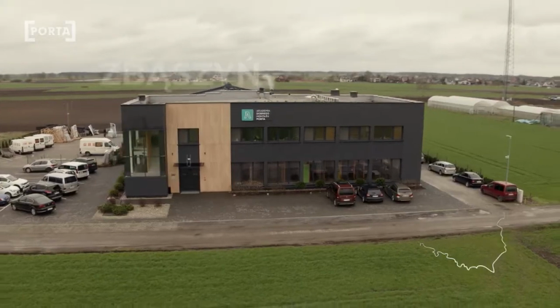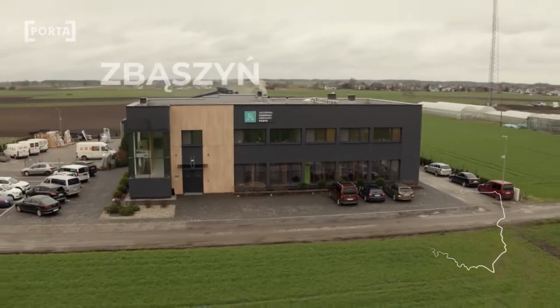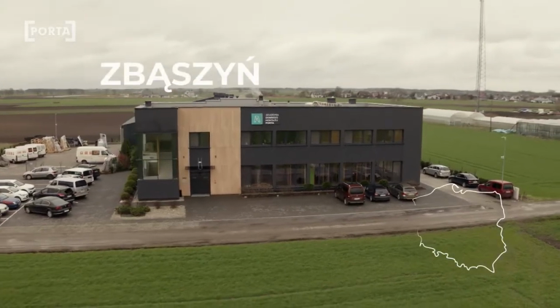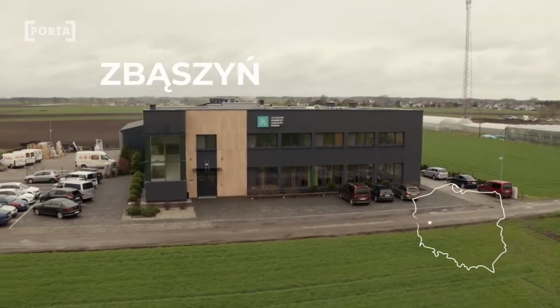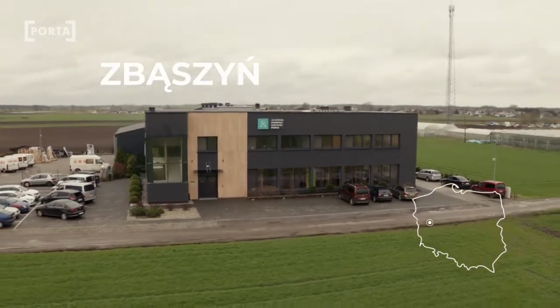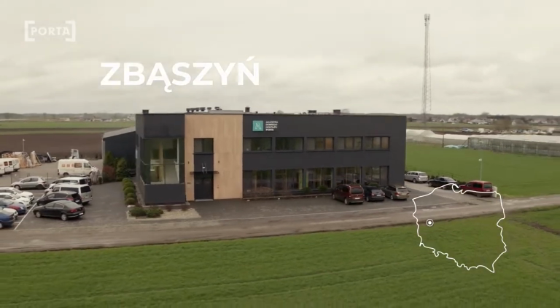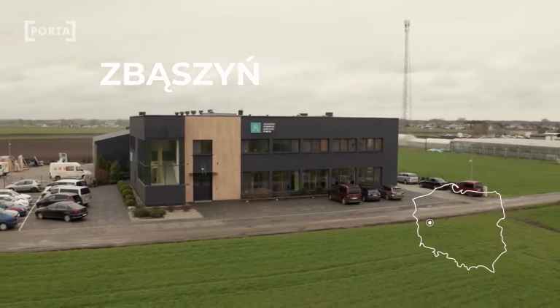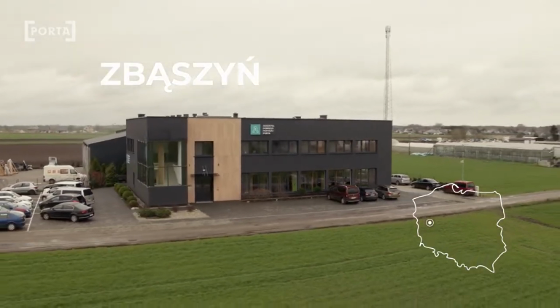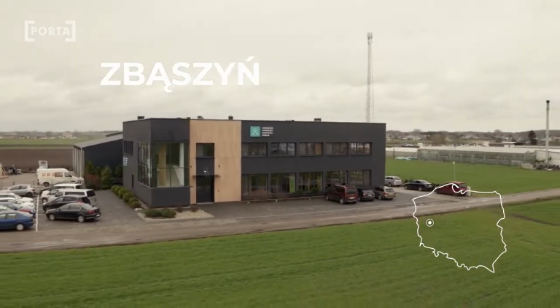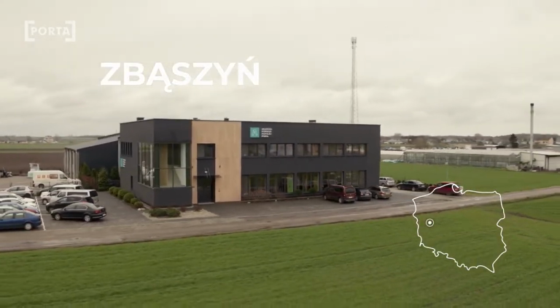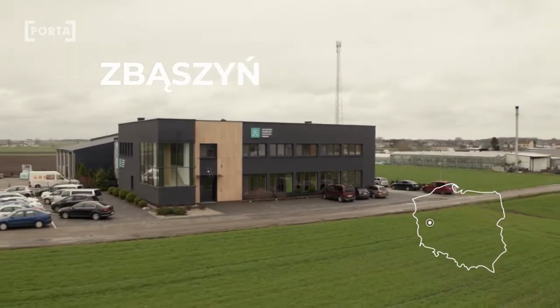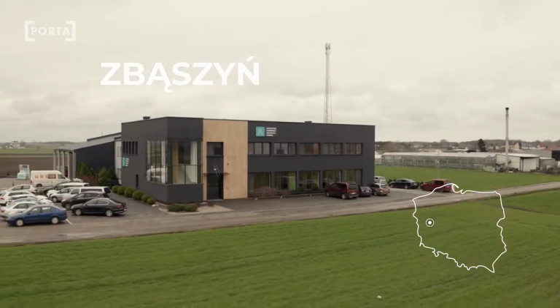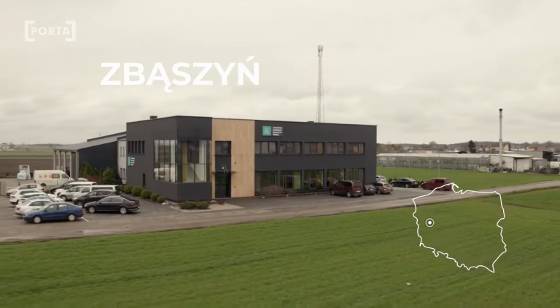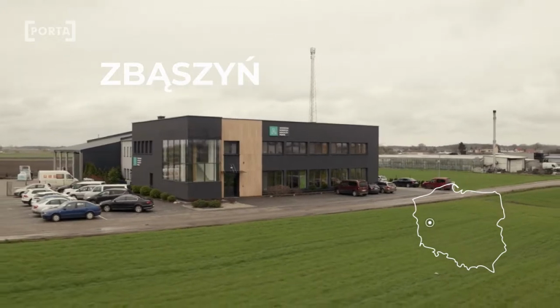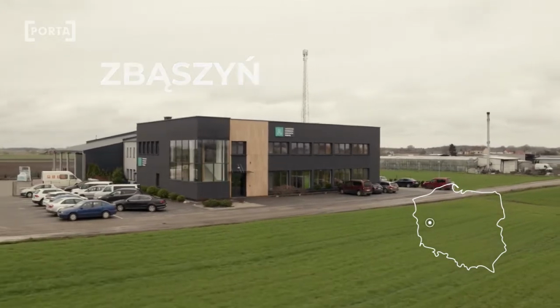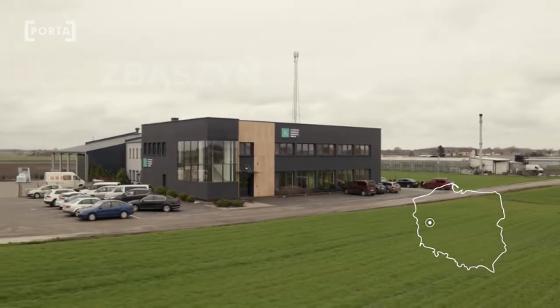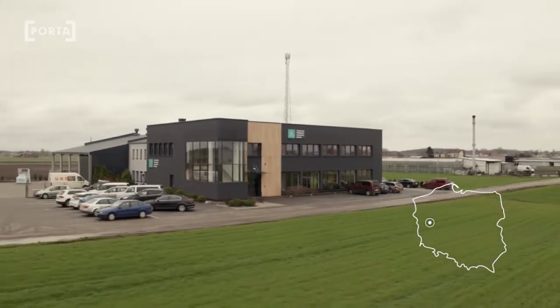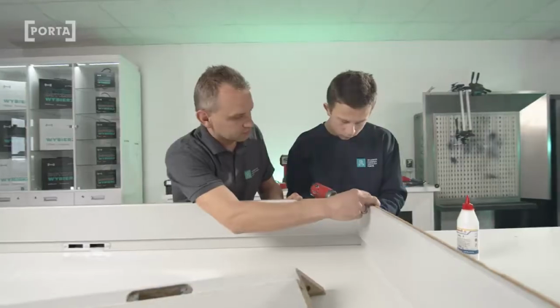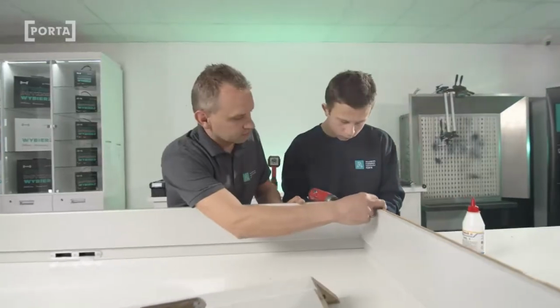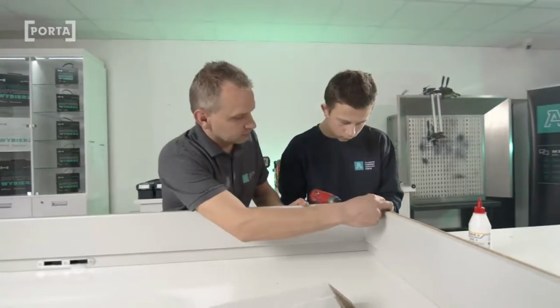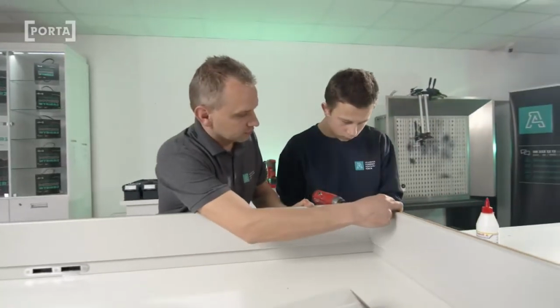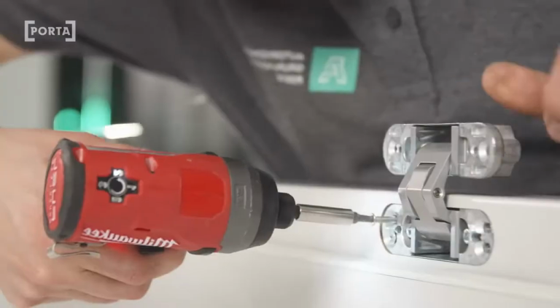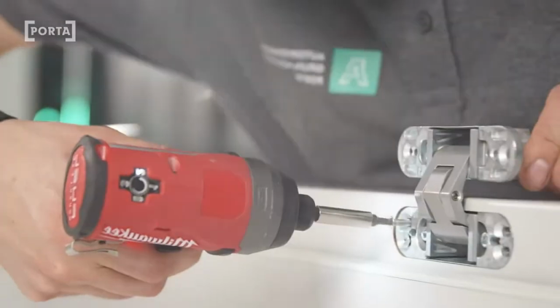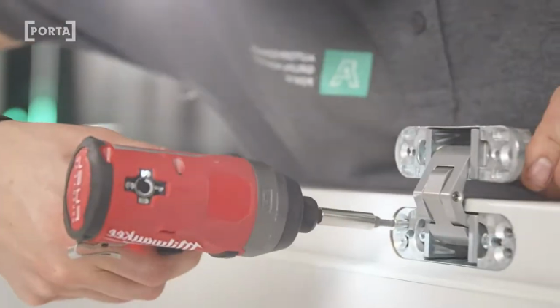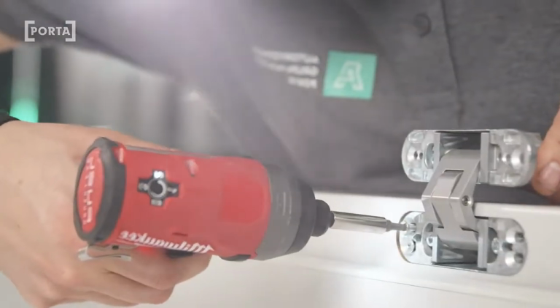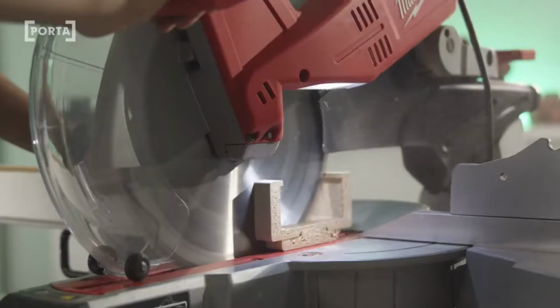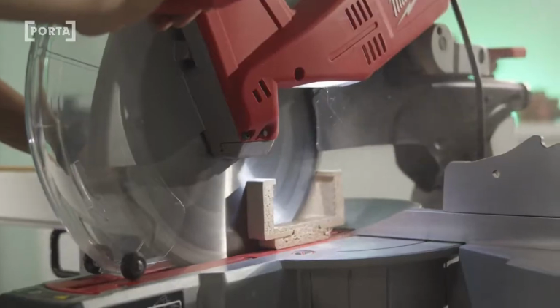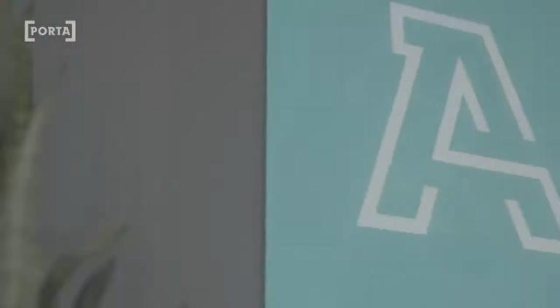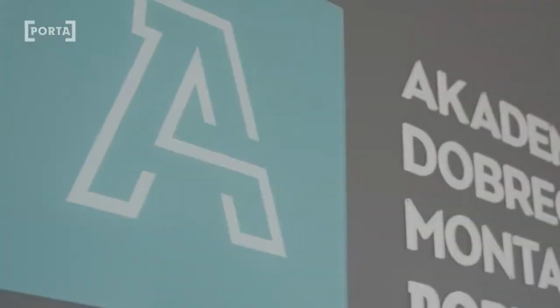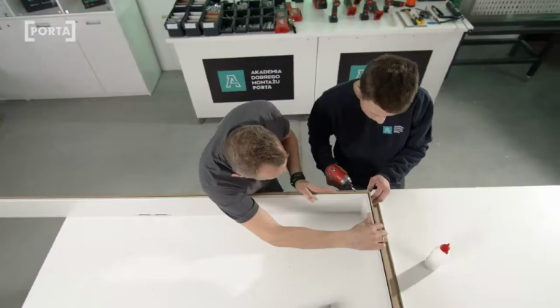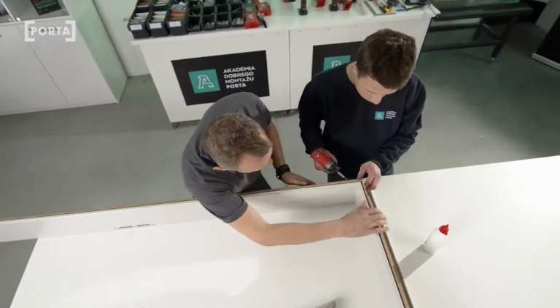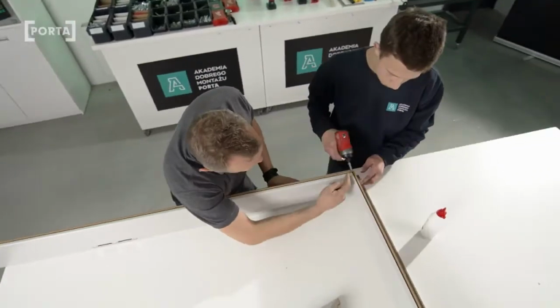An important point on the map is also the Academy of Good Assembly. It is the first place in Poland where we can exchange experience, practice skills, and get the Porta FITAS certificate, which is of unique value in the whole market.